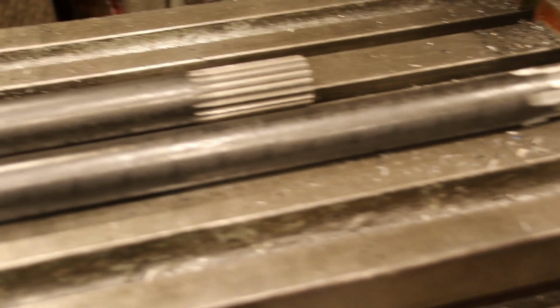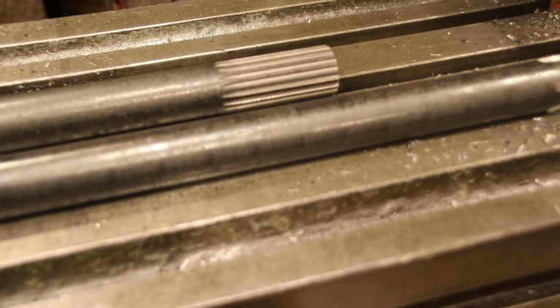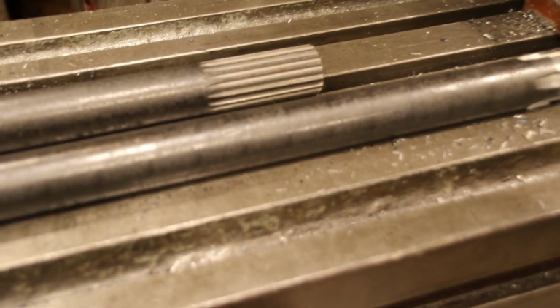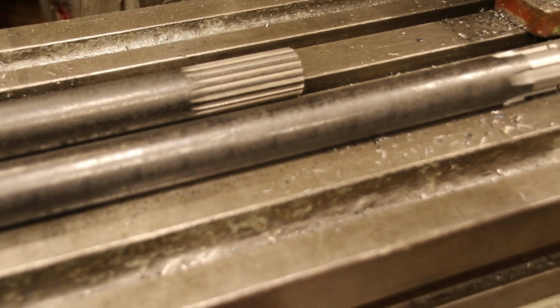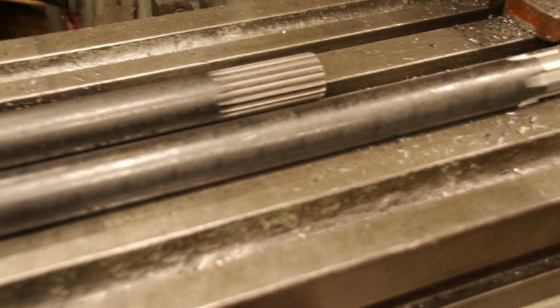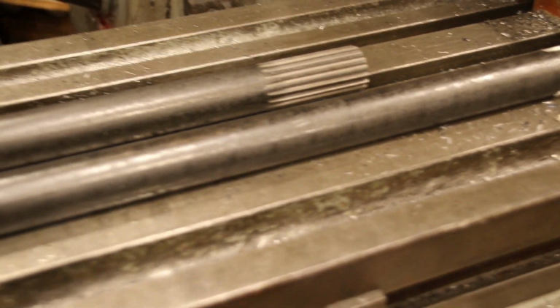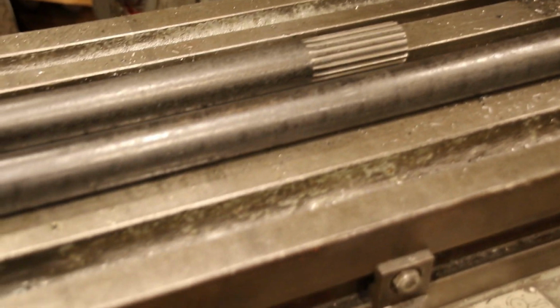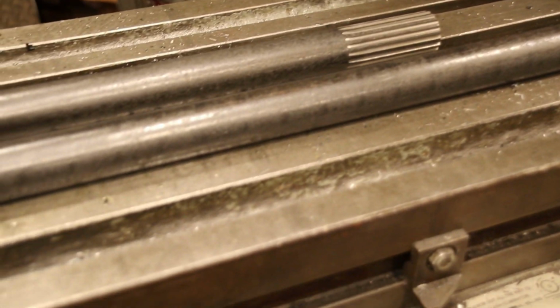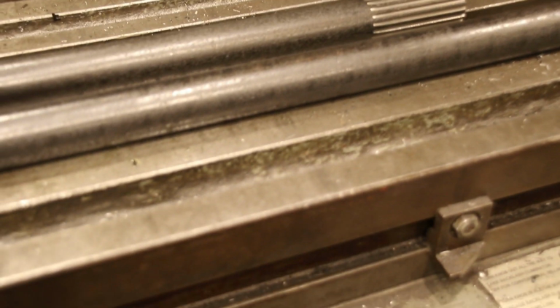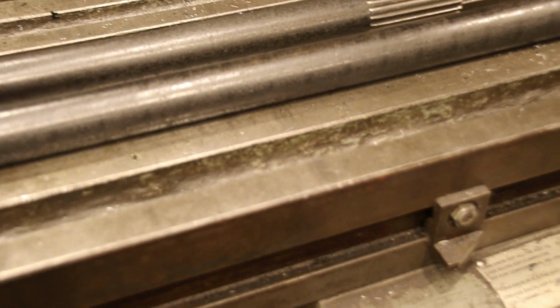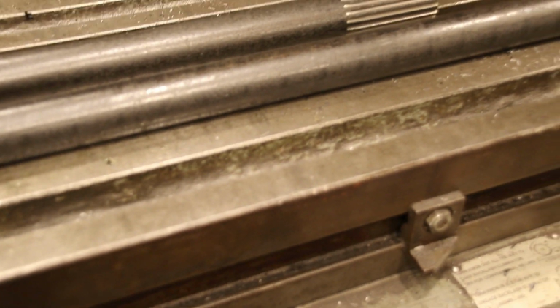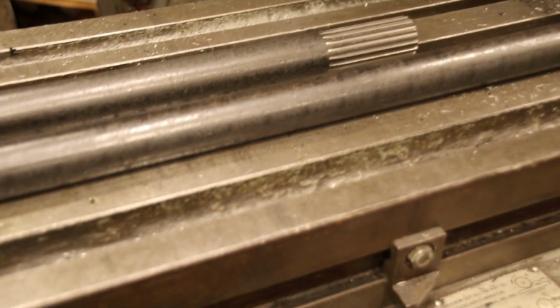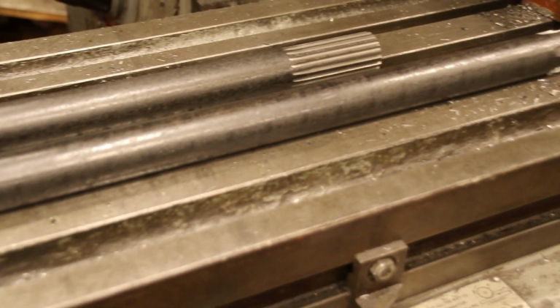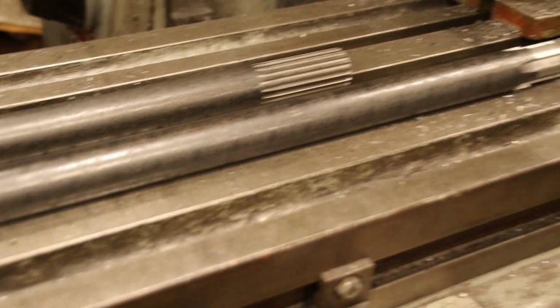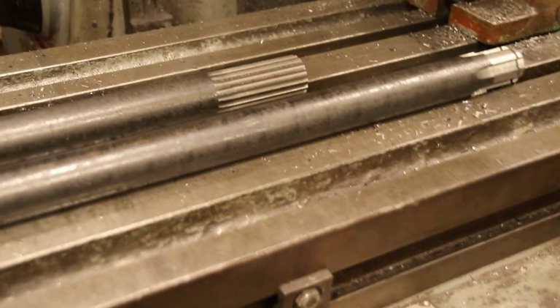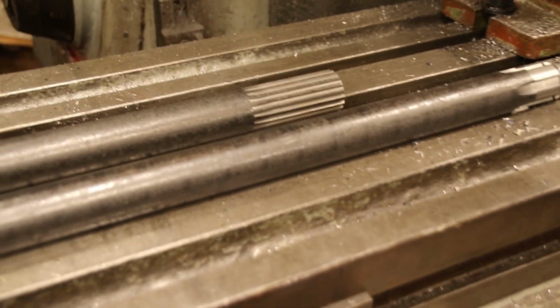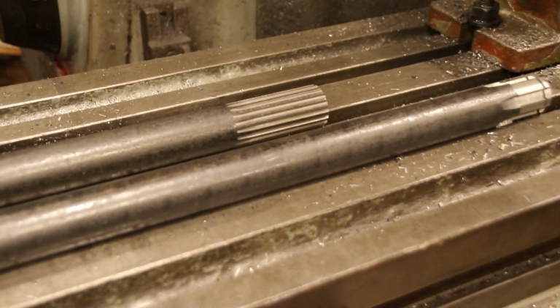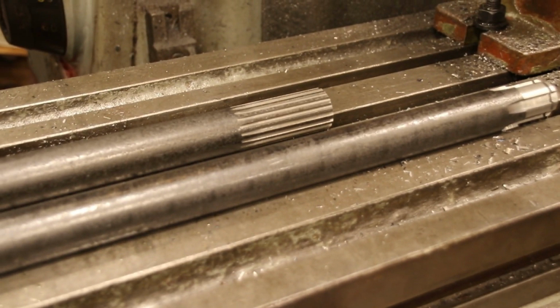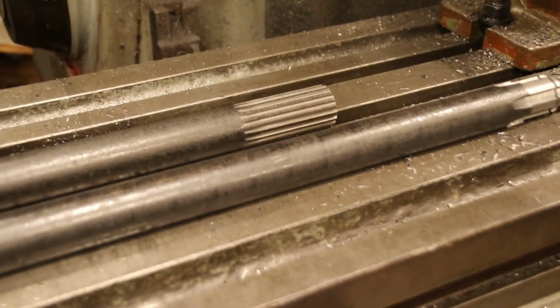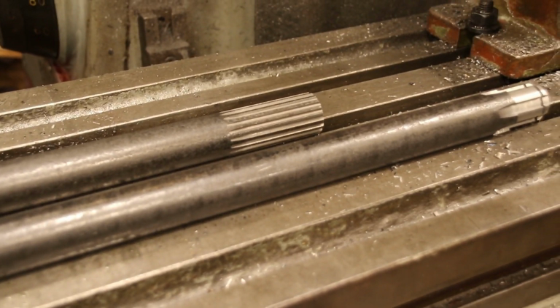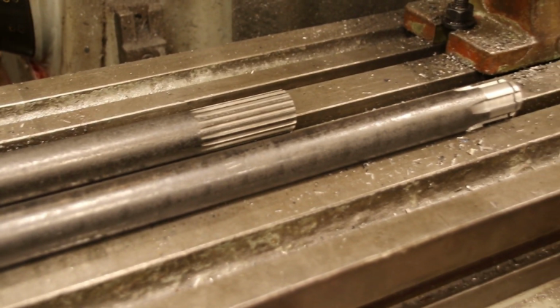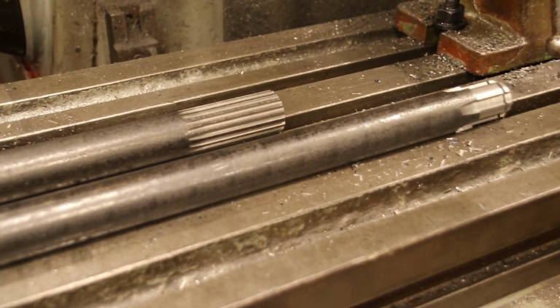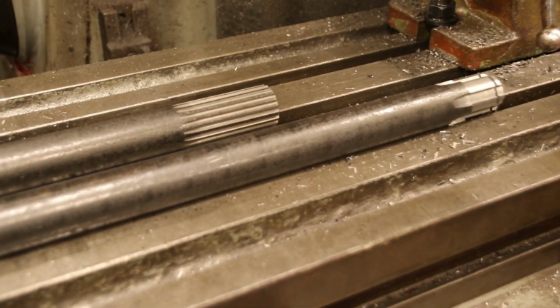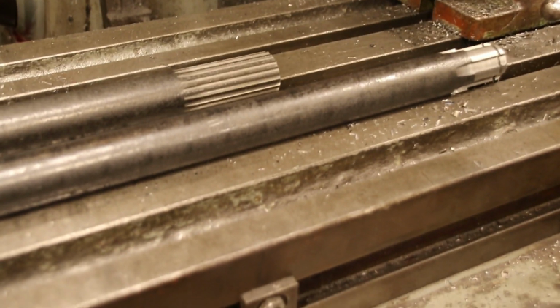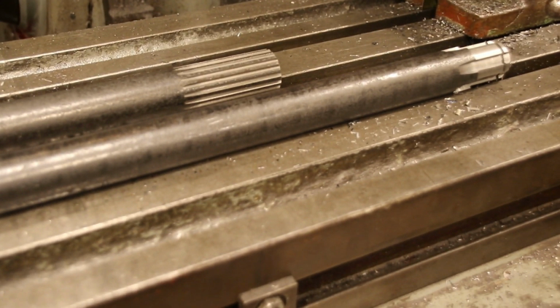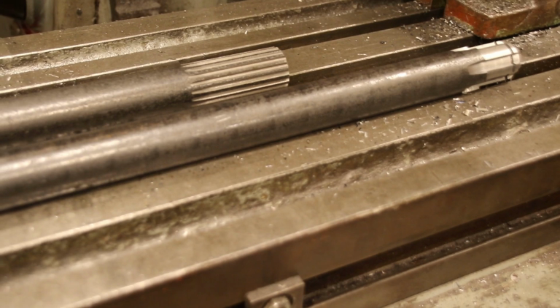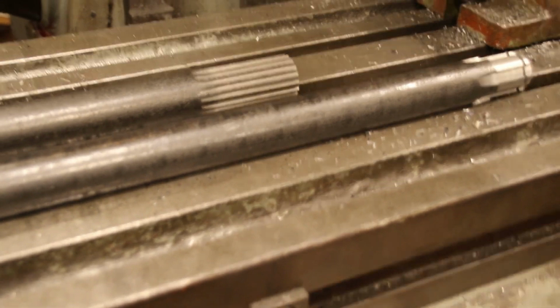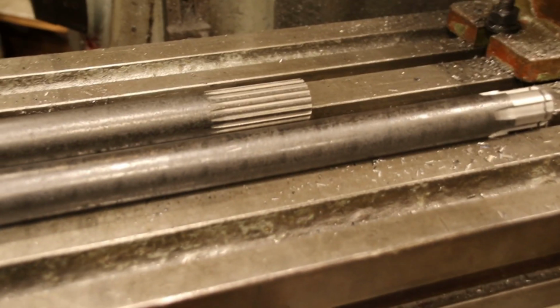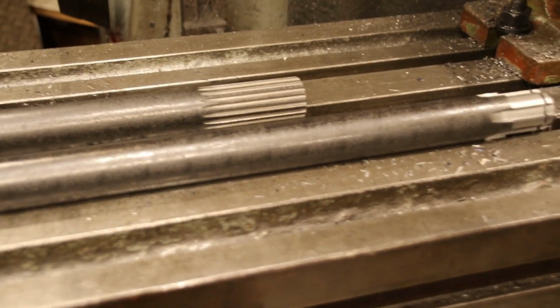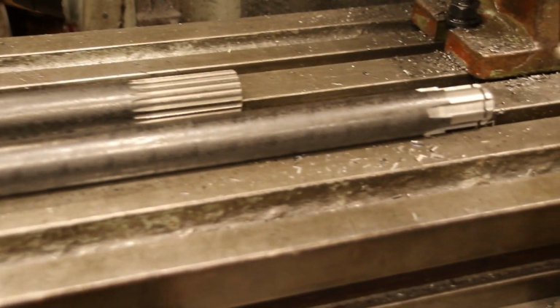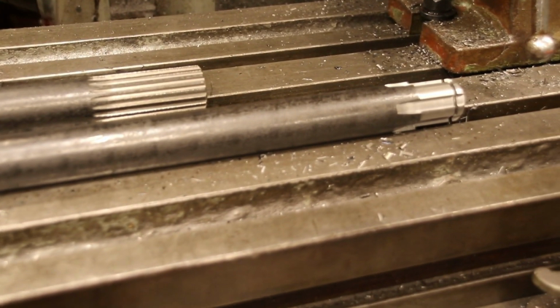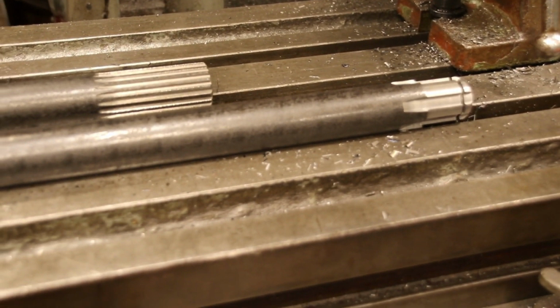He's going to handle the heat treating and stuff over there — they're 4340. And I'm going to make another set of axles for the 3B. Like I say, I don't want to be in the axle business, but I'm just trying to help this guy out.